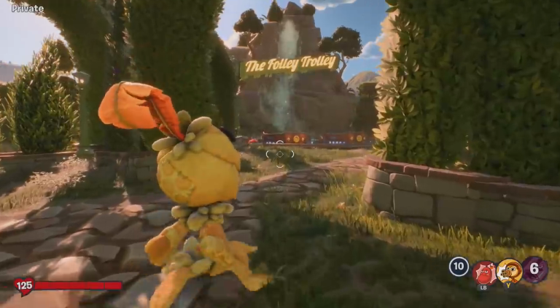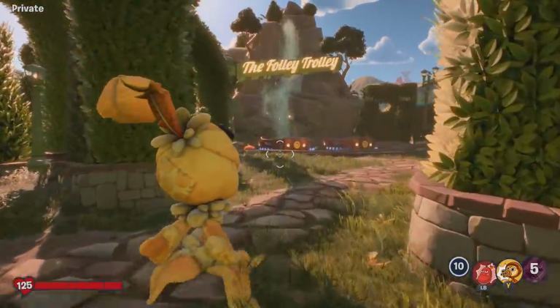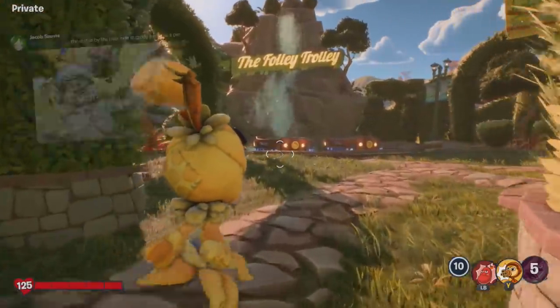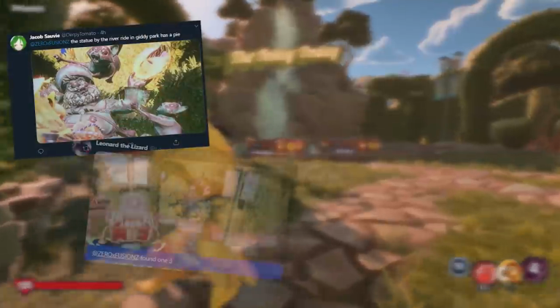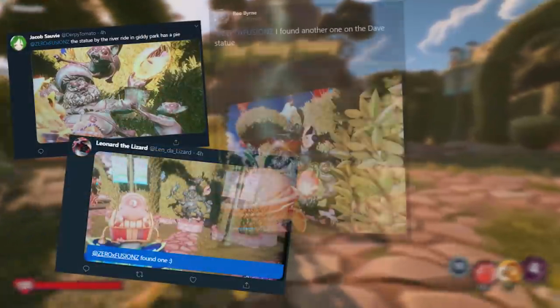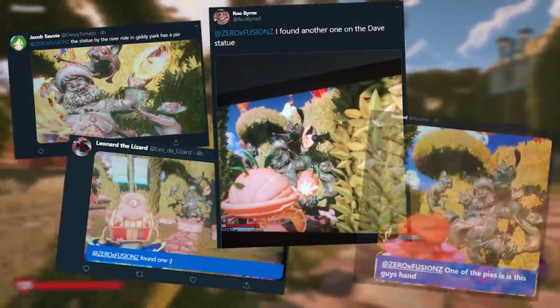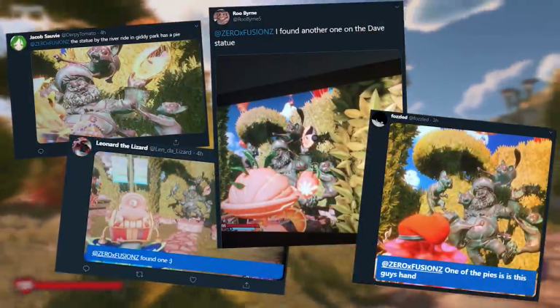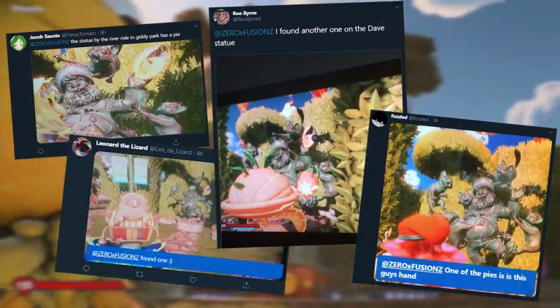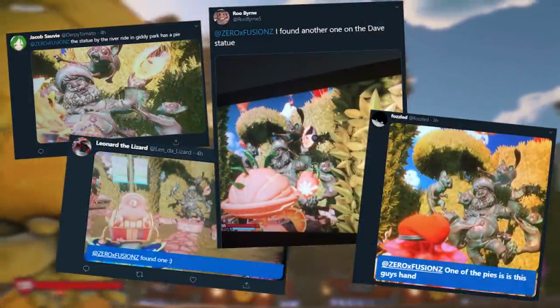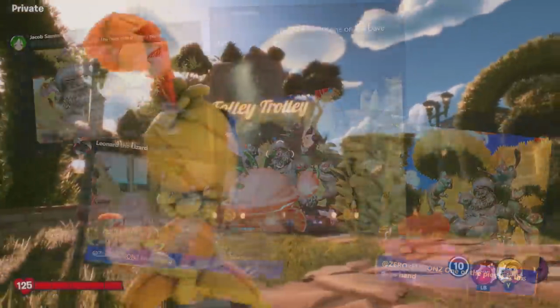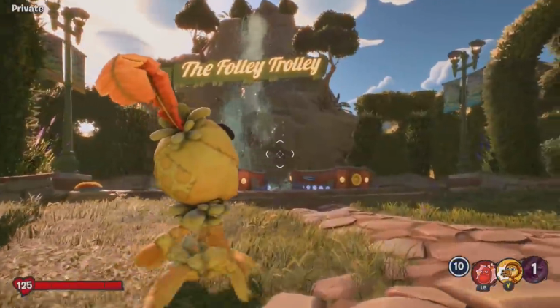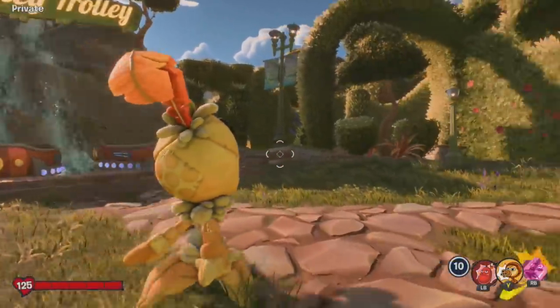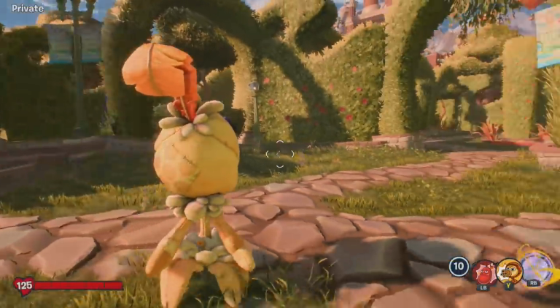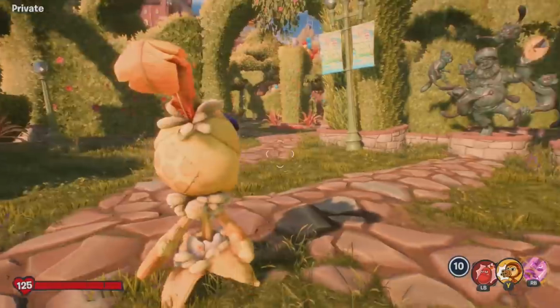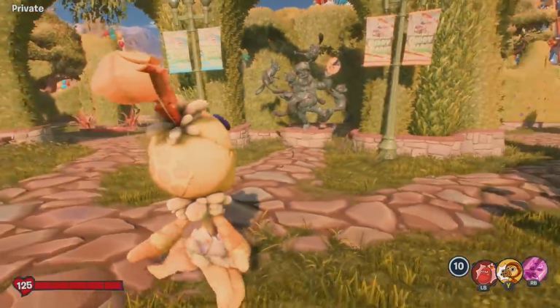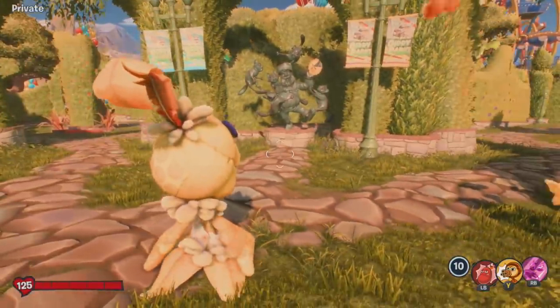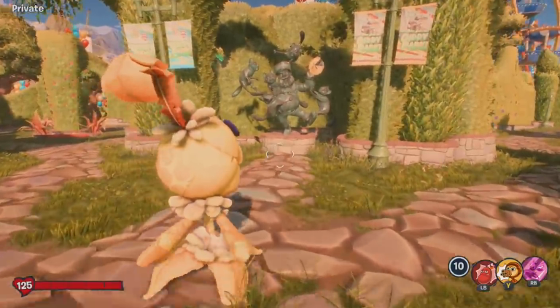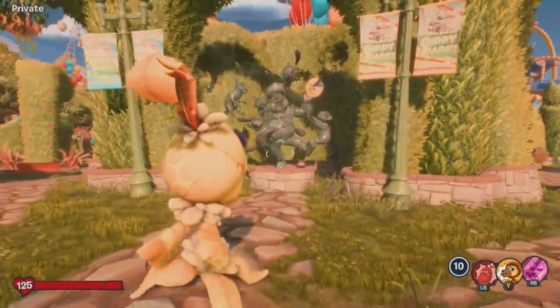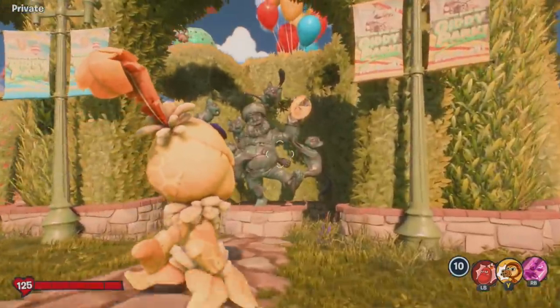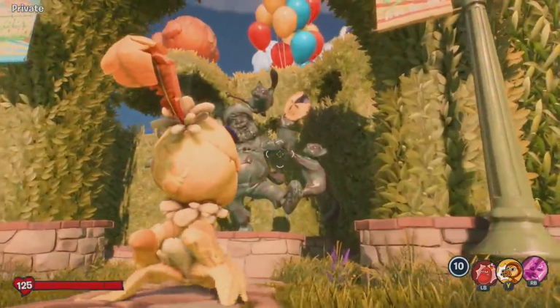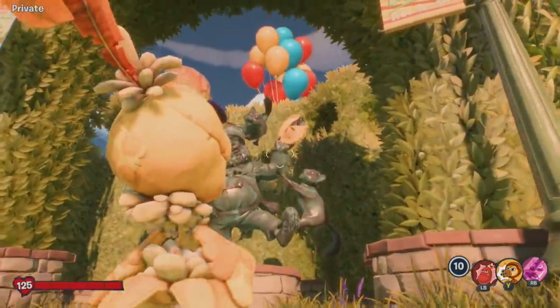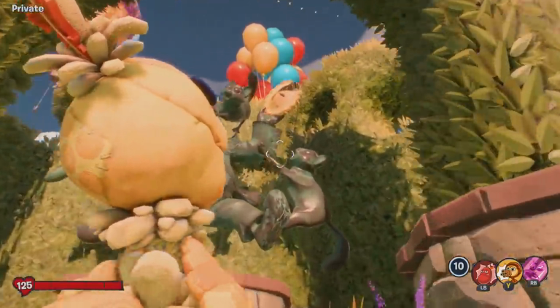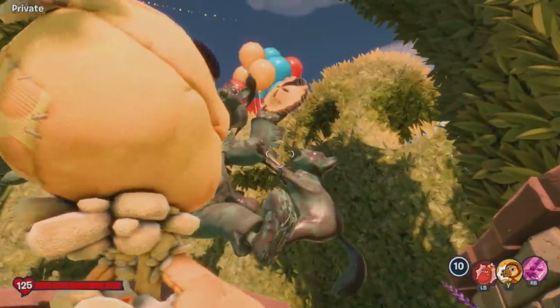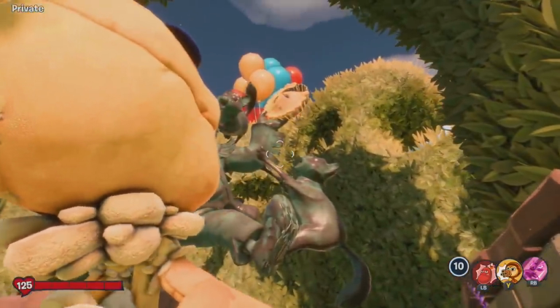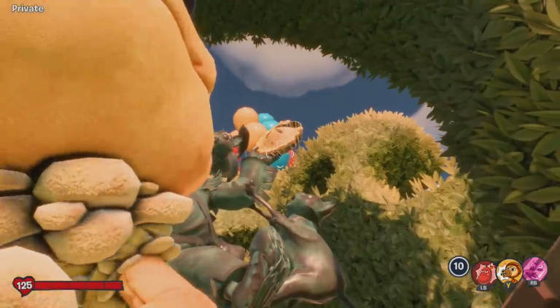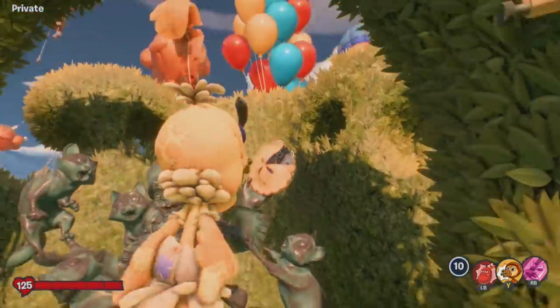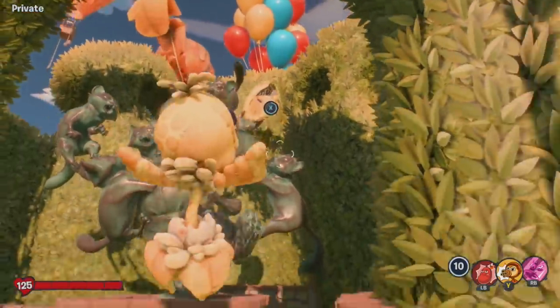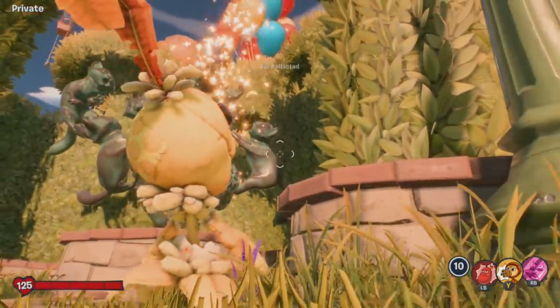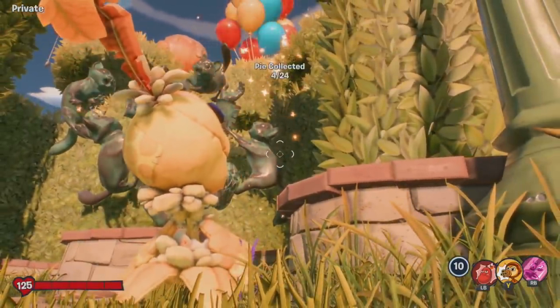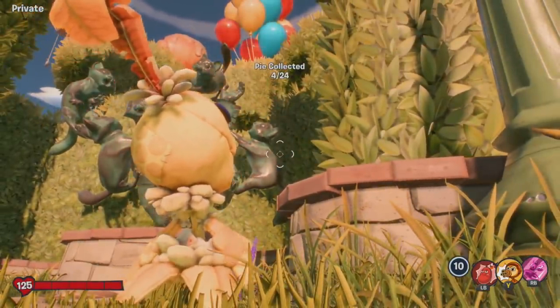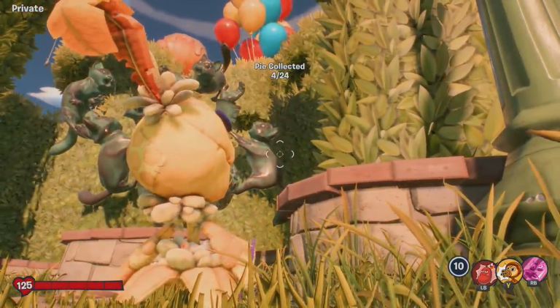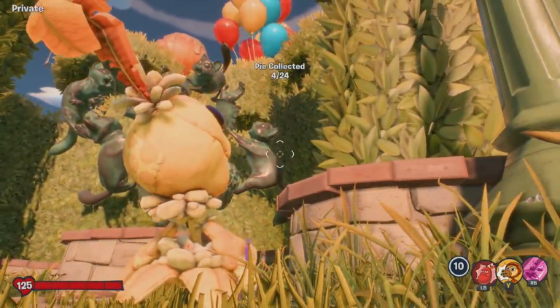The third pie is found right over here near the water ride, the Folly Trolley. If we go directly behind where the Folly Trolley is, you will see that this Crazy Dave statue is holding the third pie. Simply jump up and collect it.